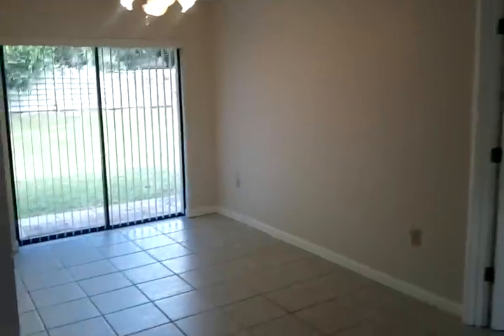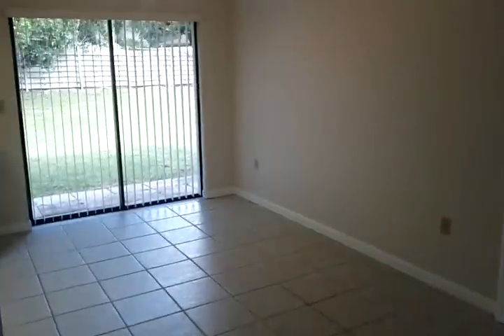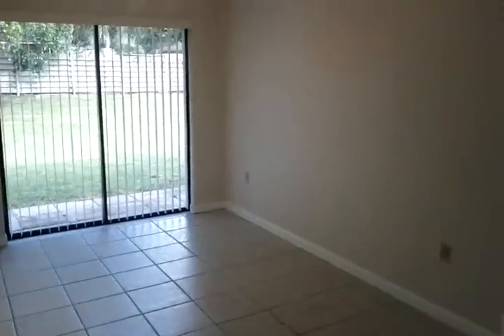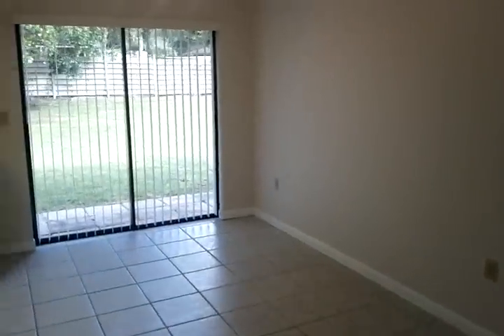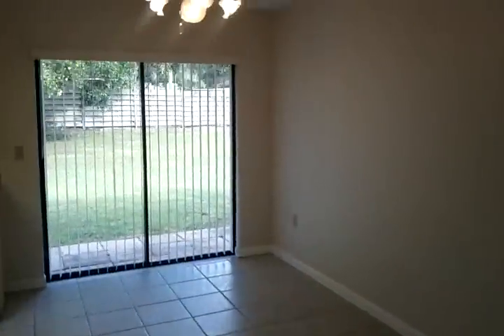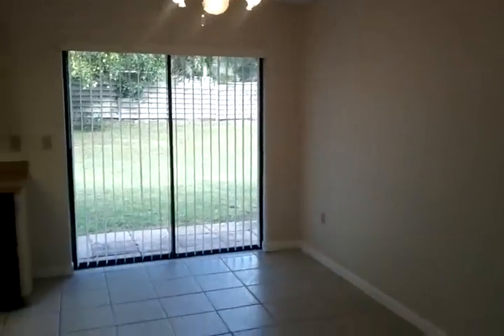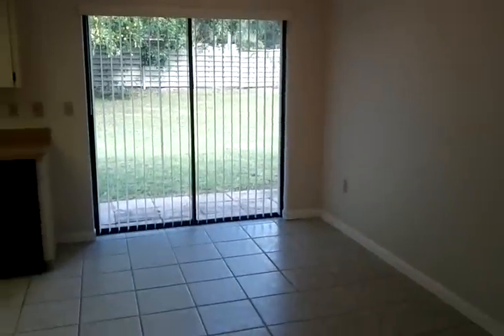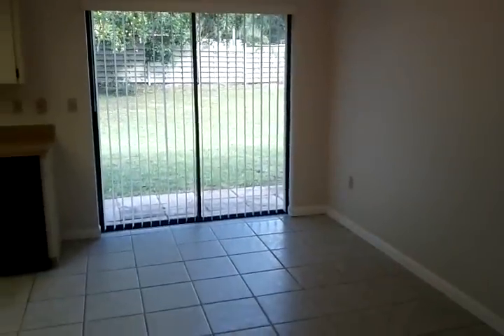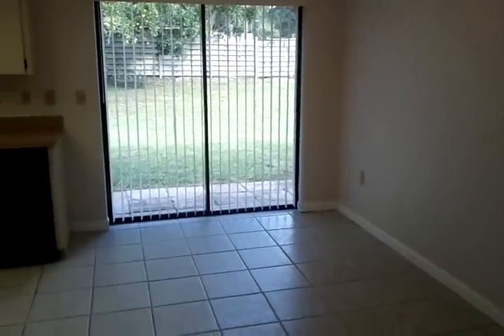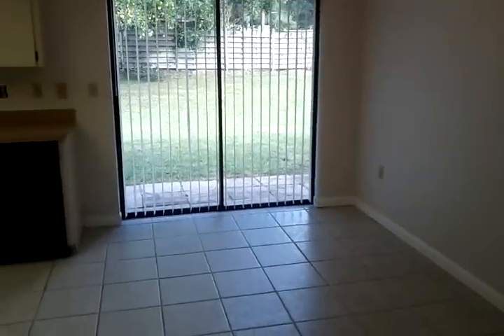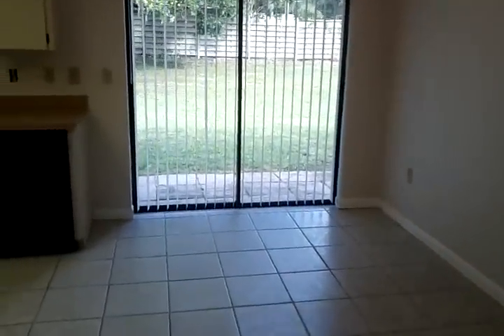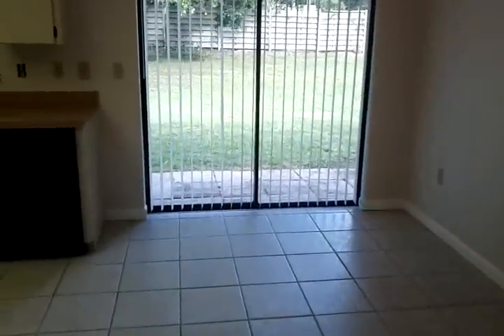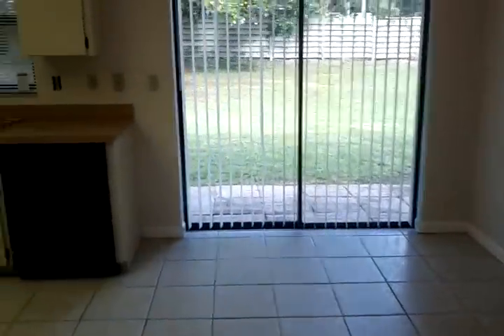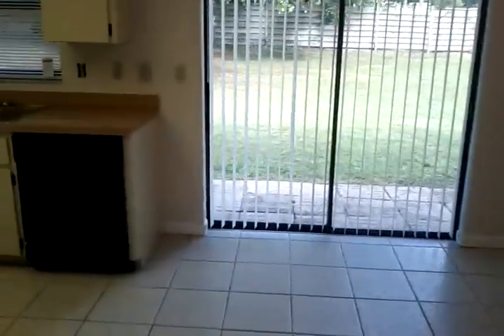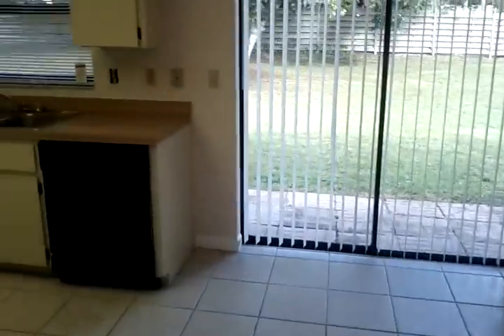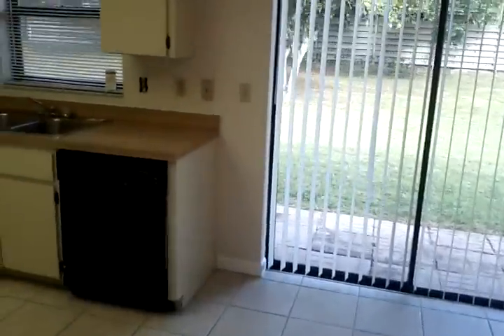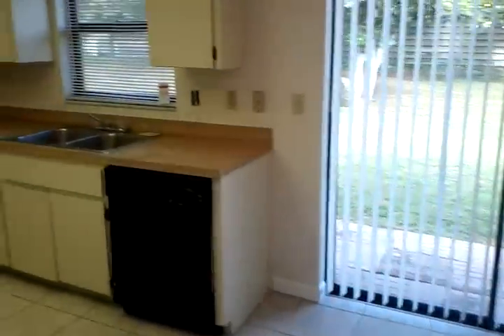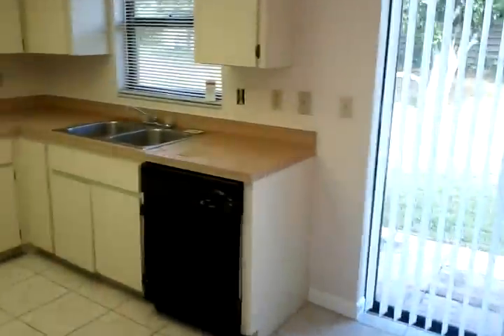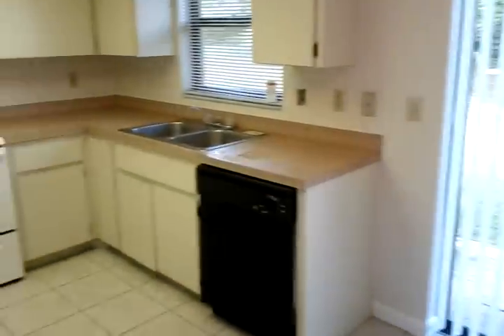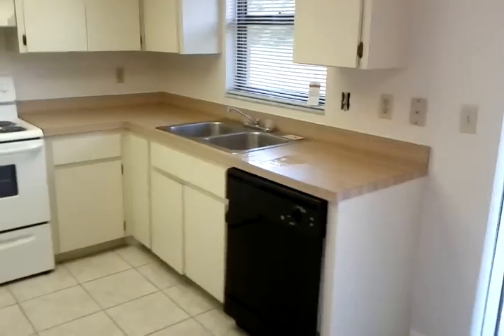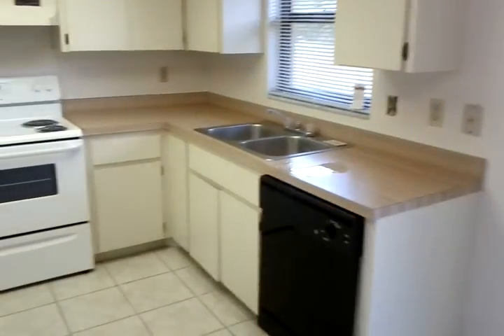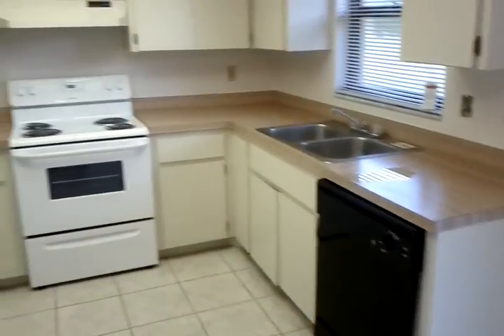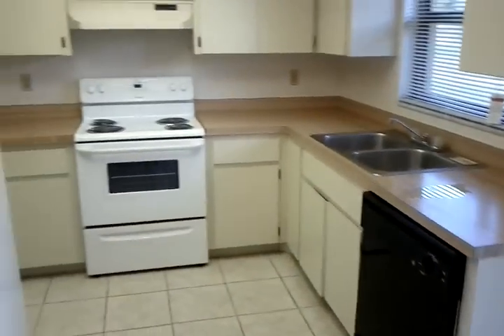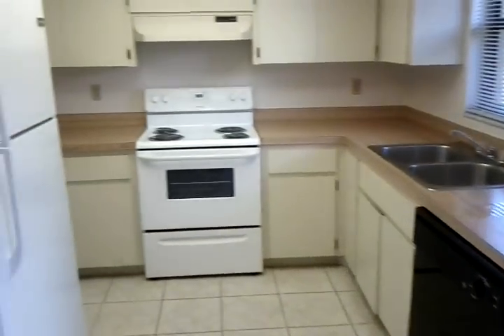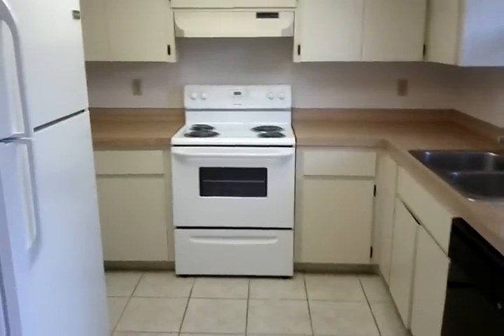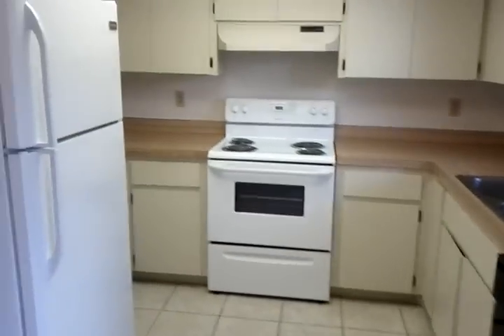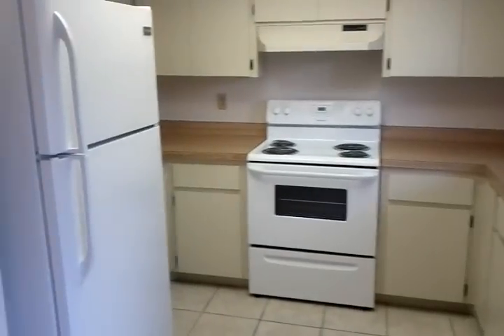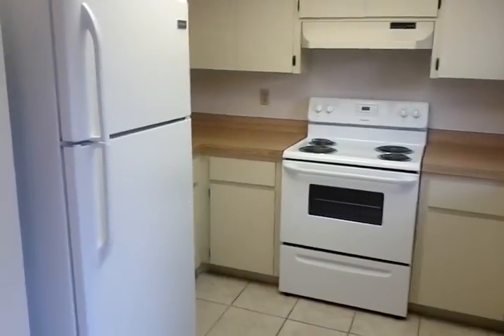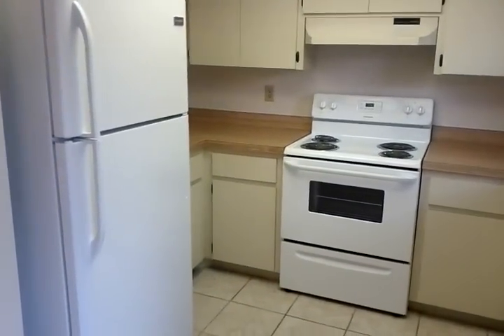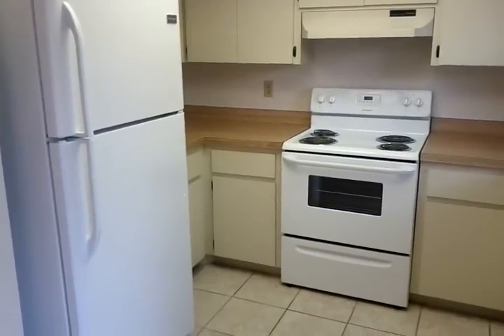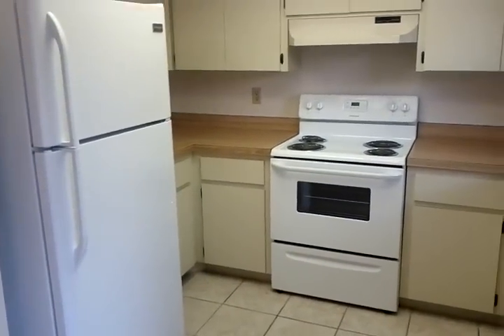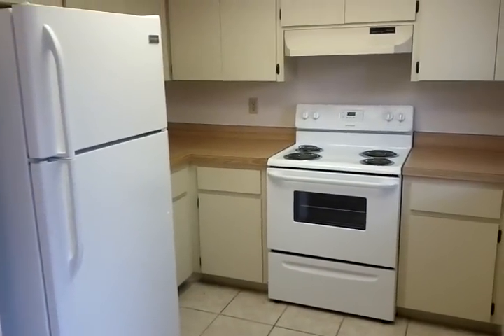Into the dining area and where the kitchen is. It's got a brand new refrigerator and stove.